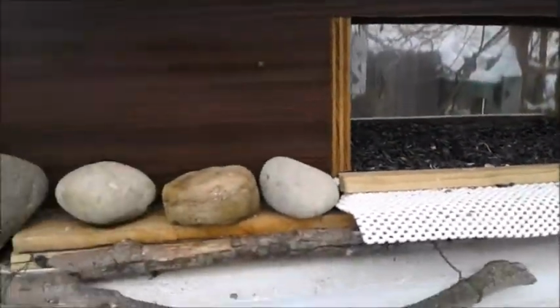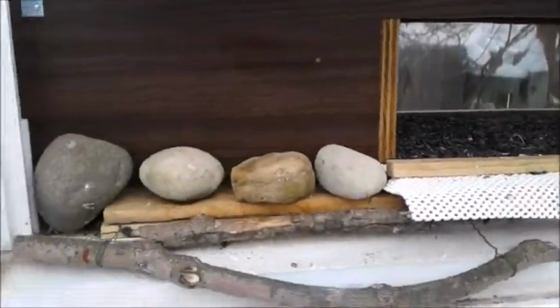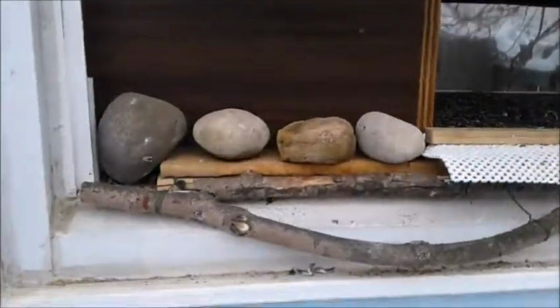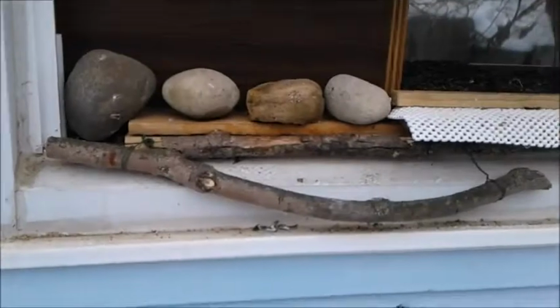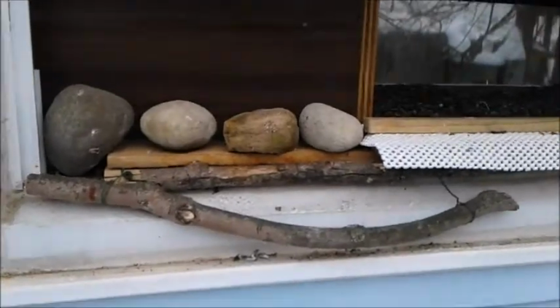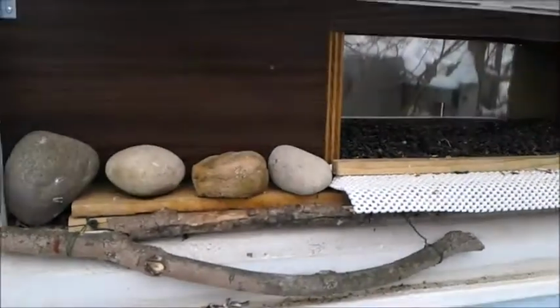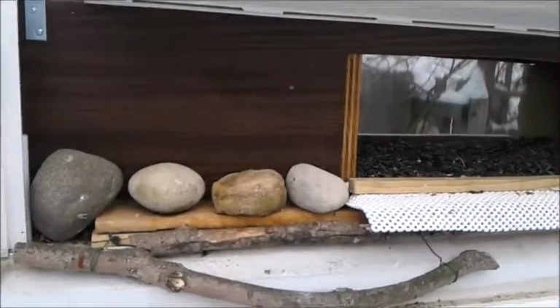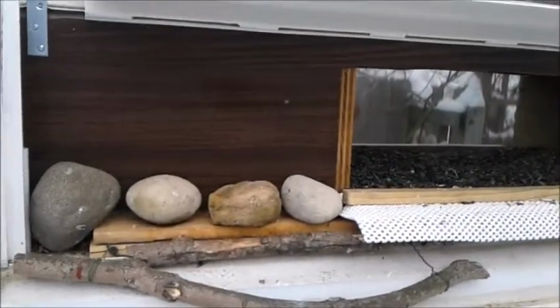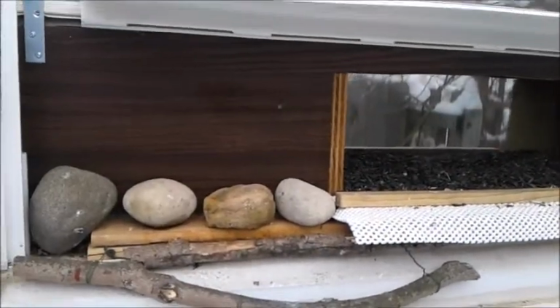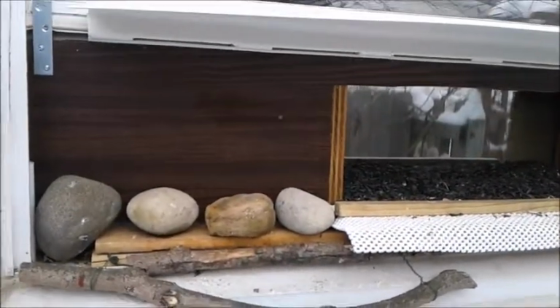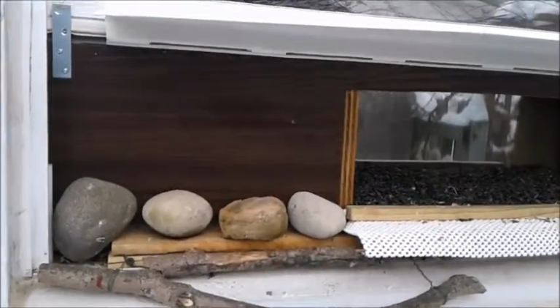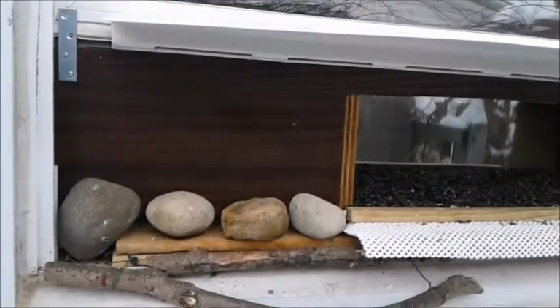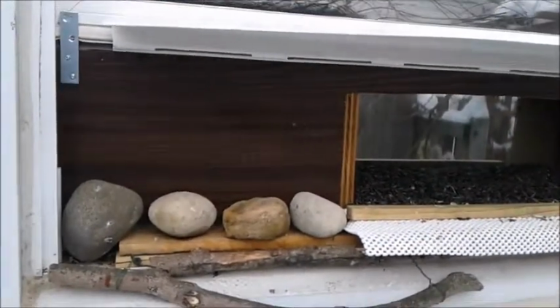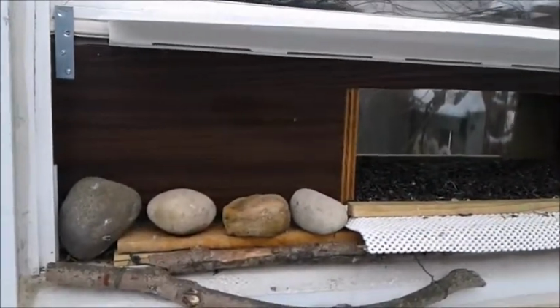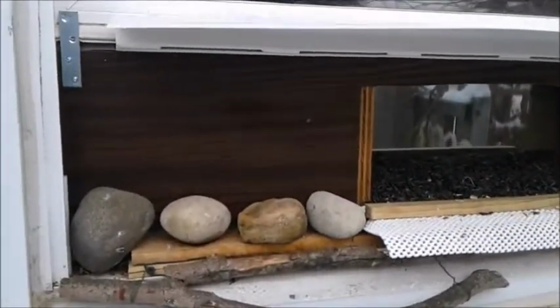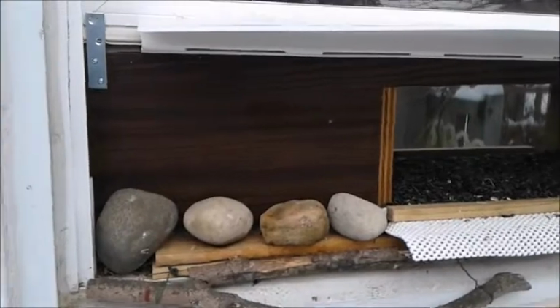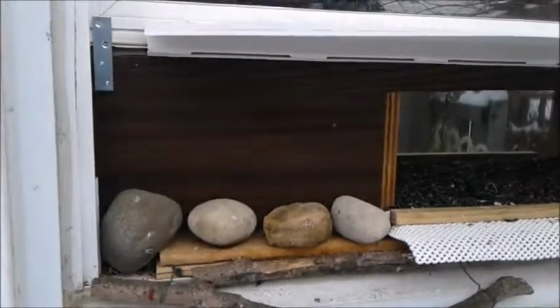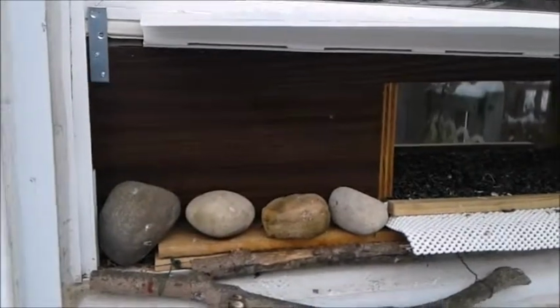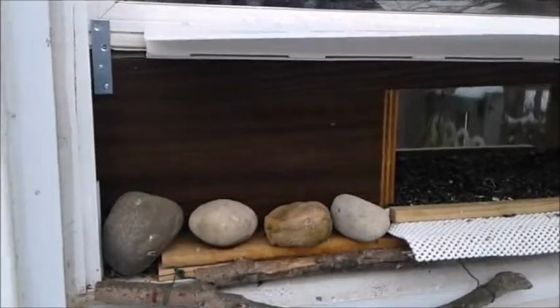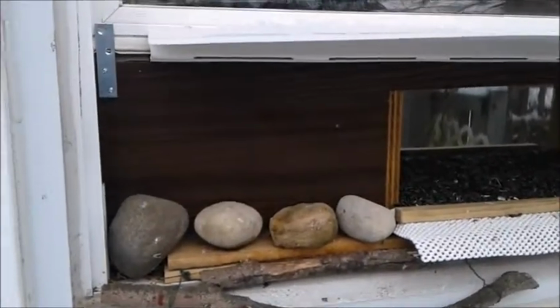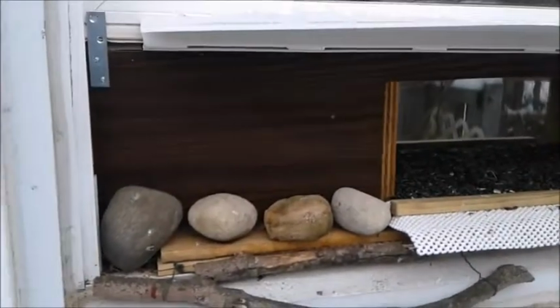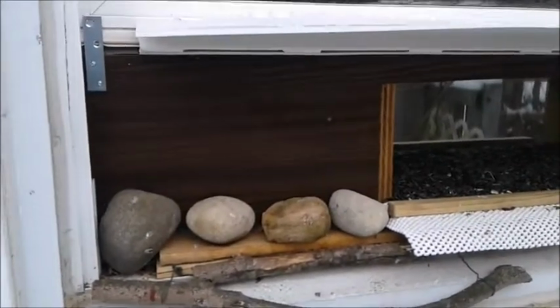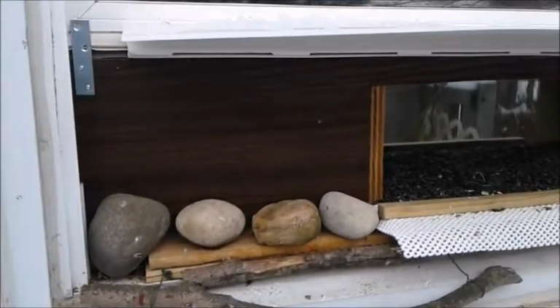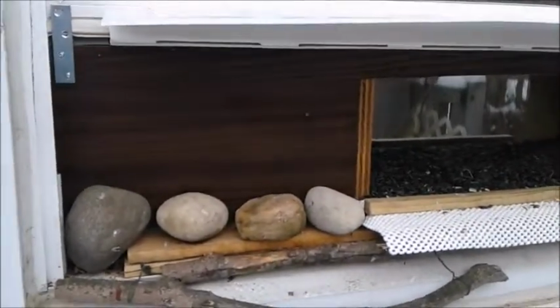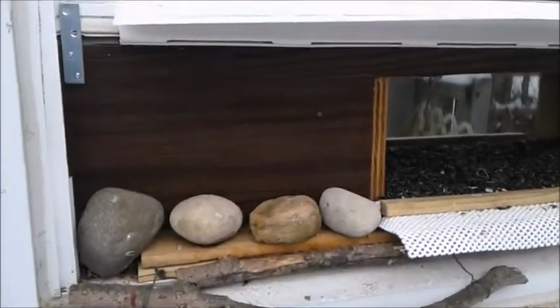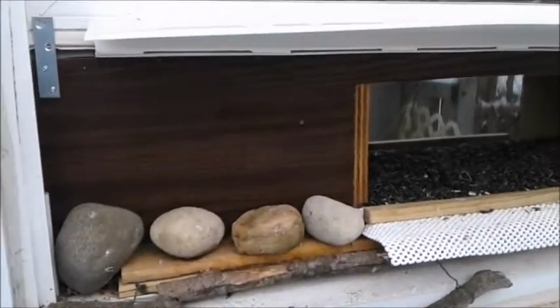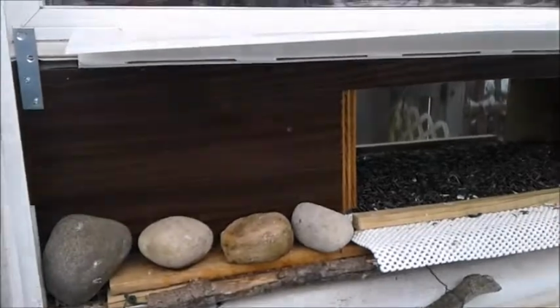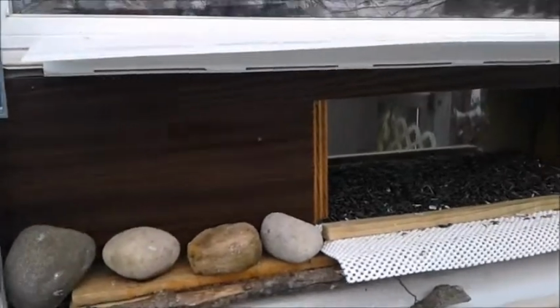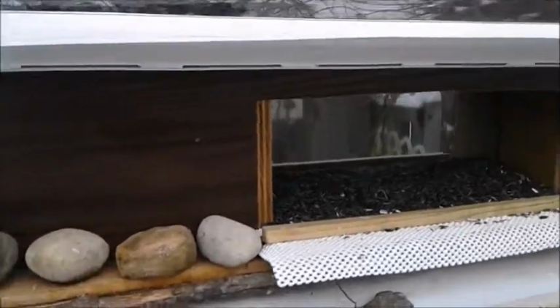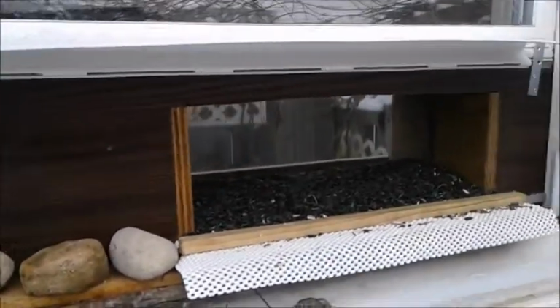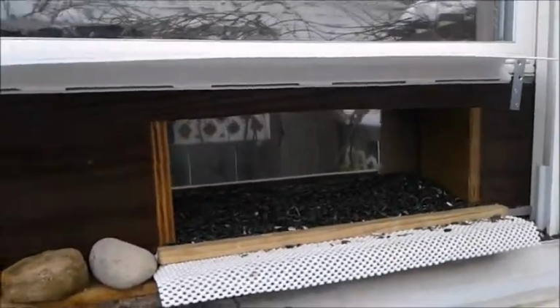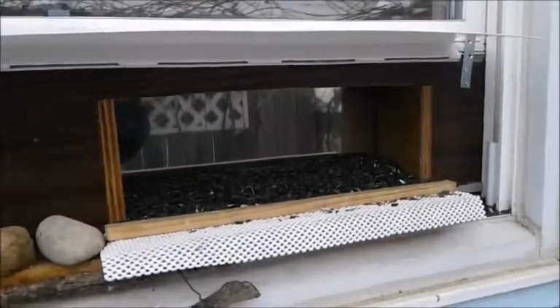I put up some branches for the larger birds to land on — they're in need of that. I put some rocks here because the red-bellied woodpecker would come and just destroy, tap tap tap. He loves to crush seeds, as you may have seen in one video.